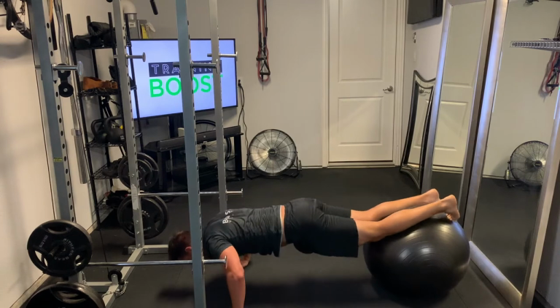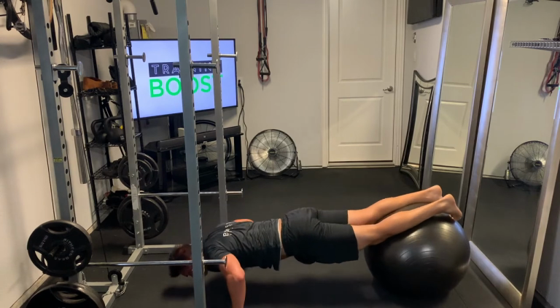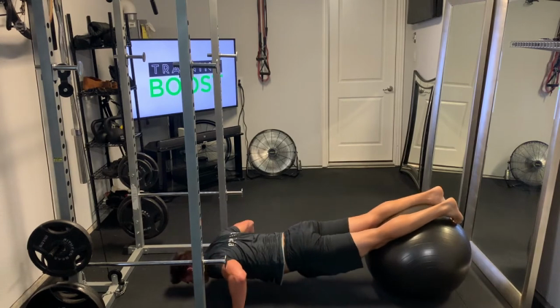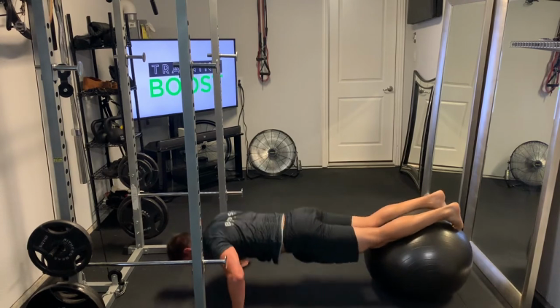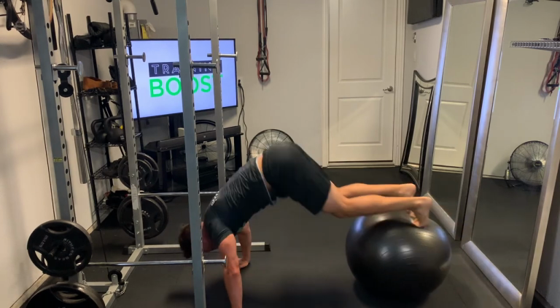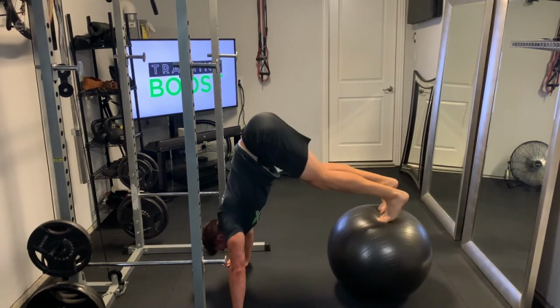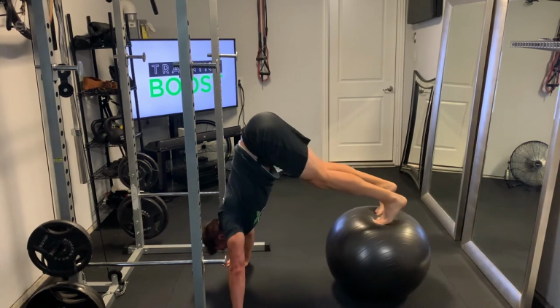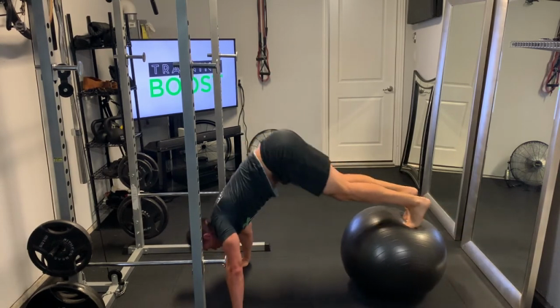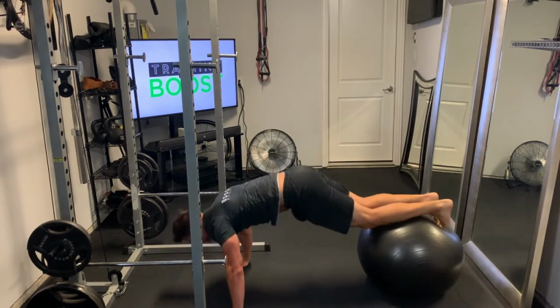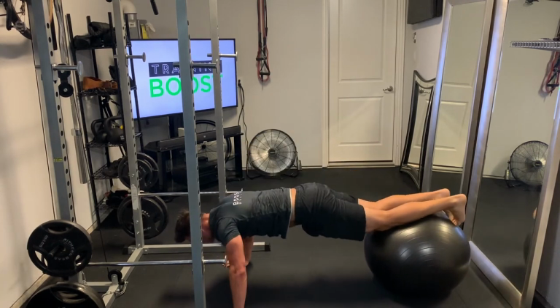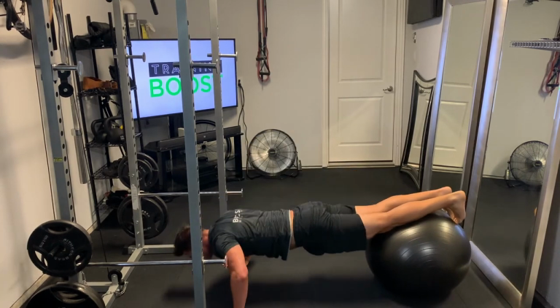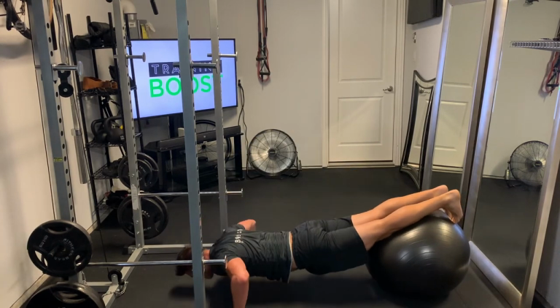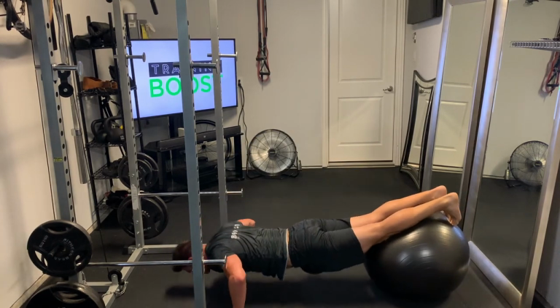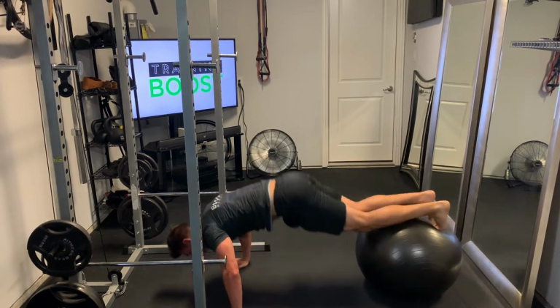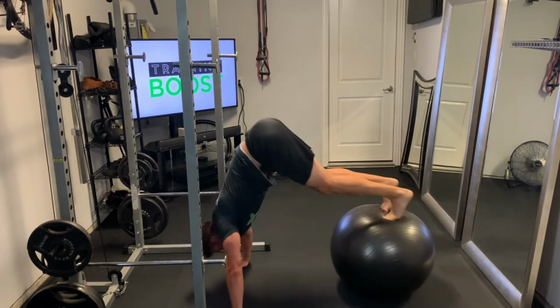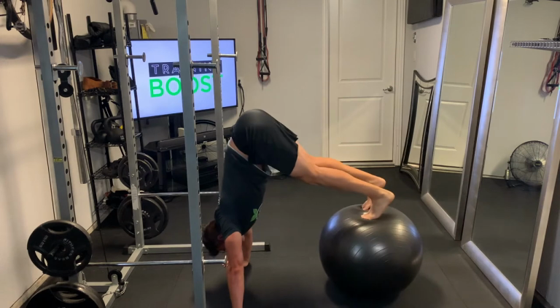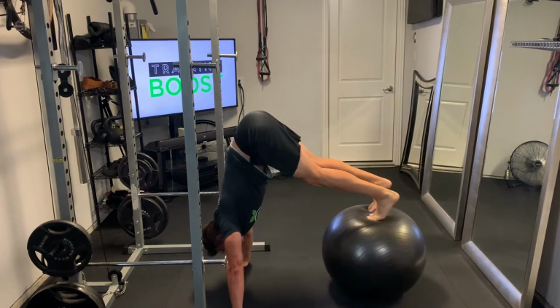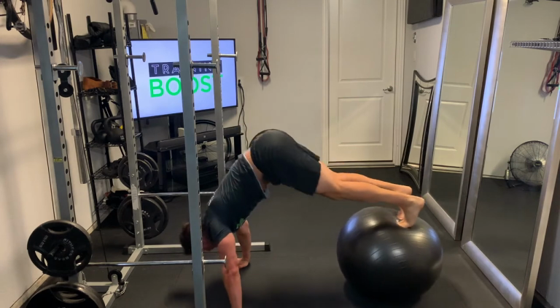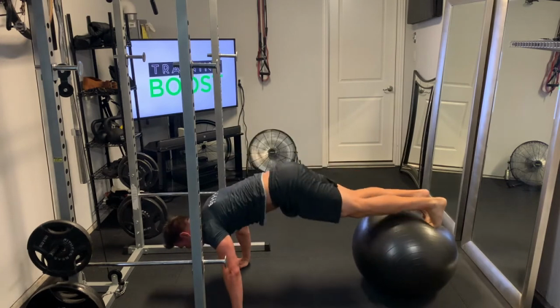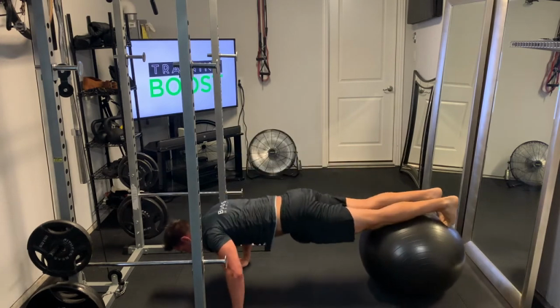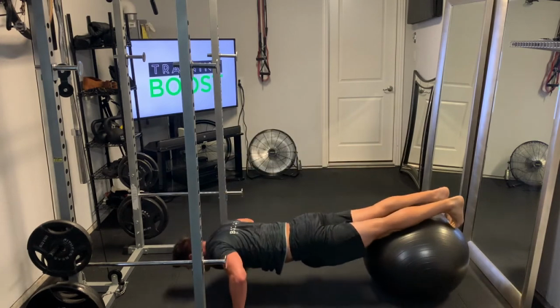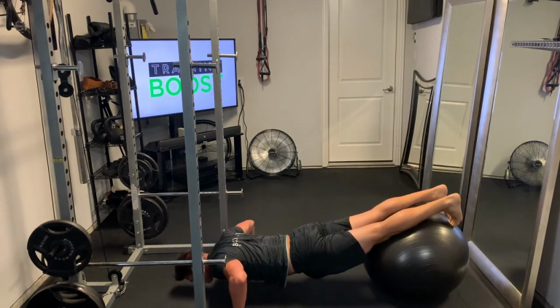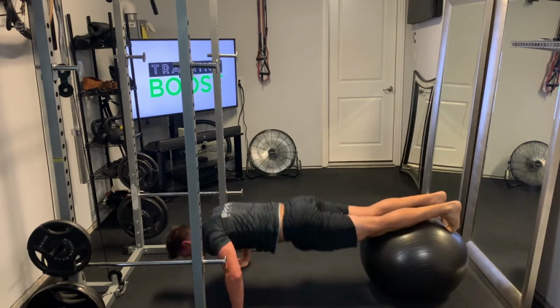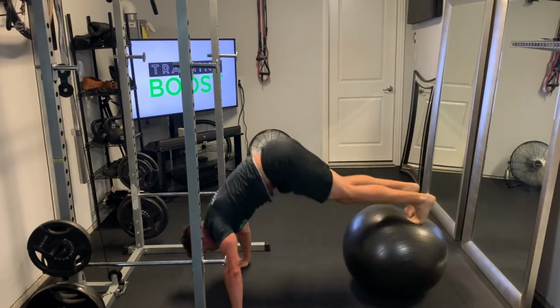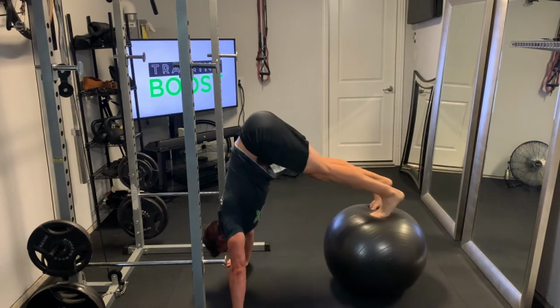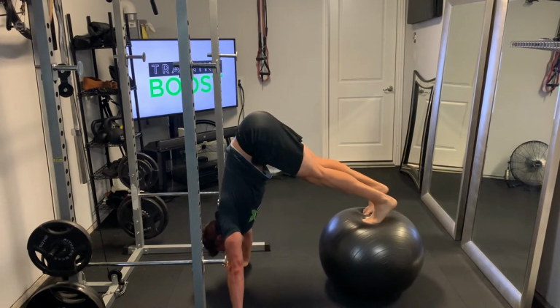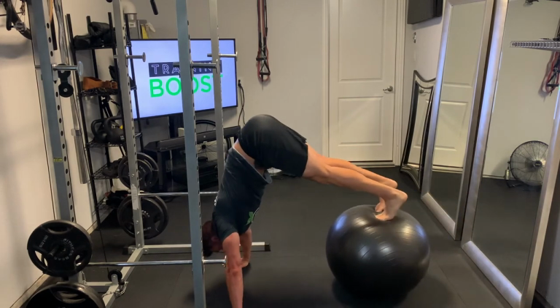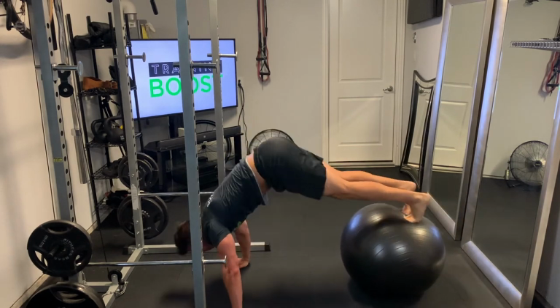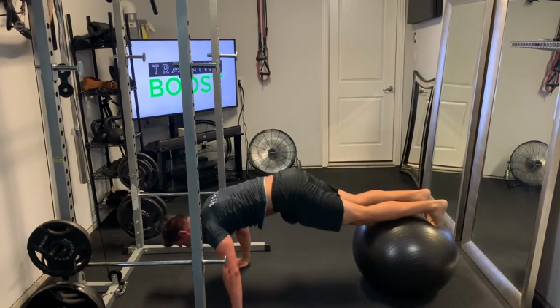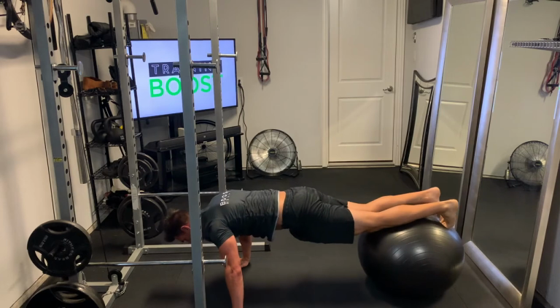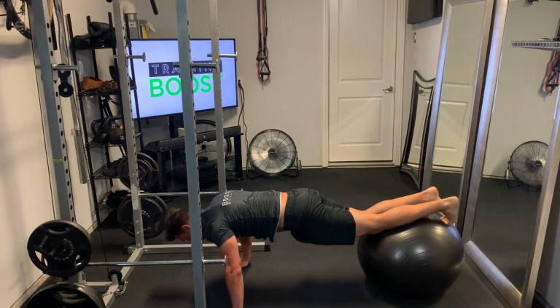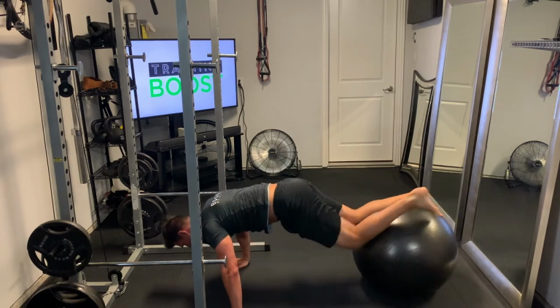So 90 degree press, and as we press up, roll that ball forward and stand up on top of that ball. We'll show you the same thing from the other angle so you can see the upper body a little bit more clearly as well.